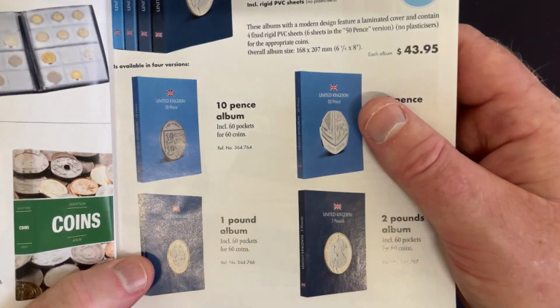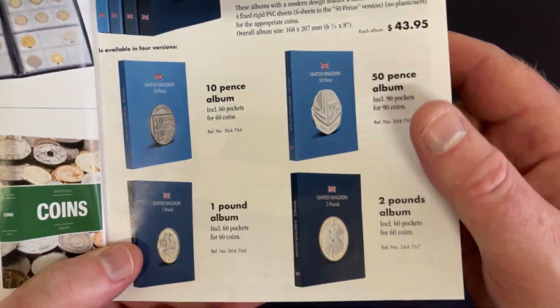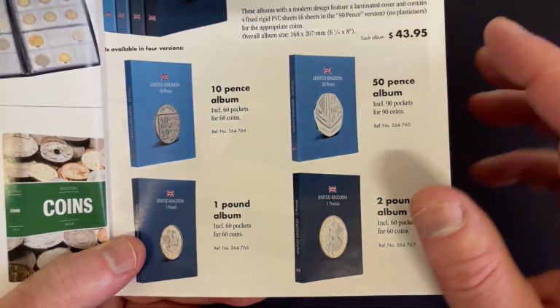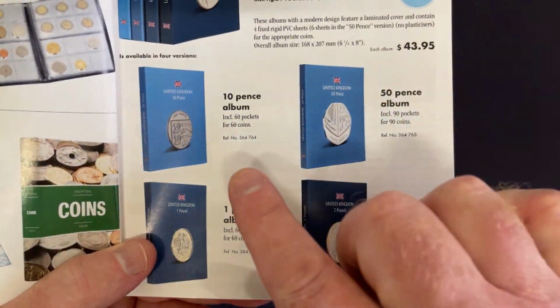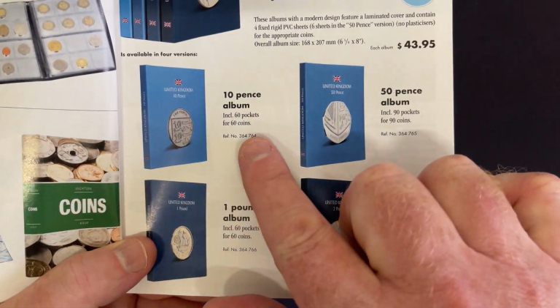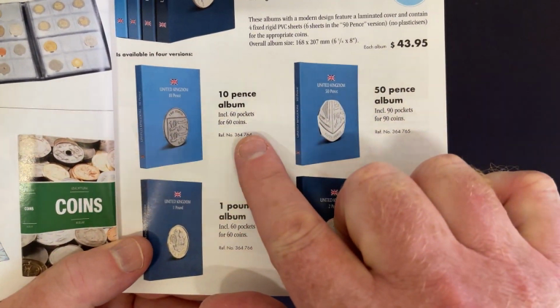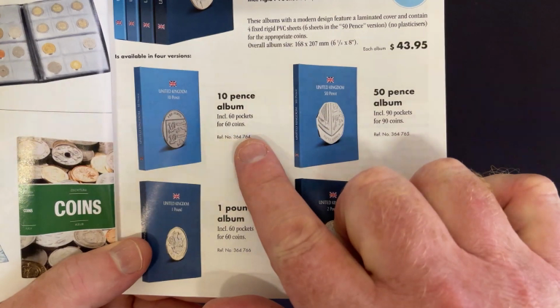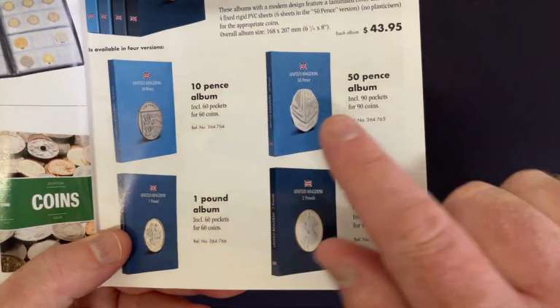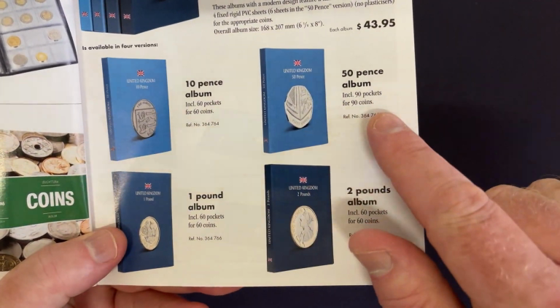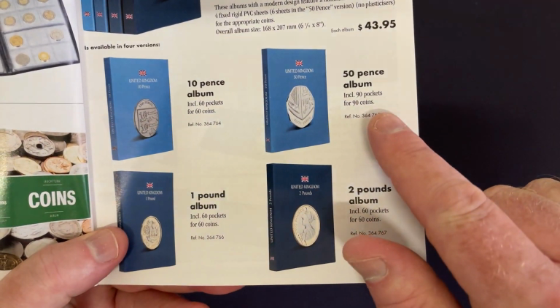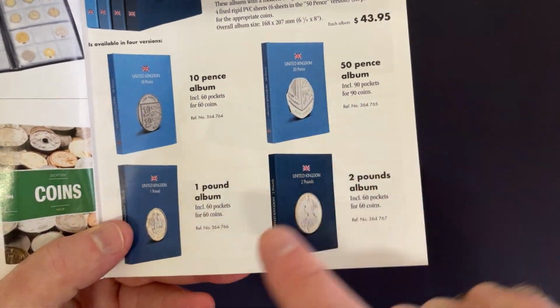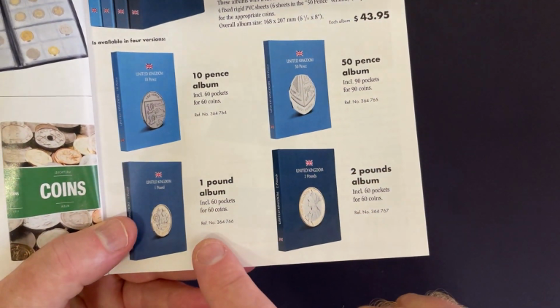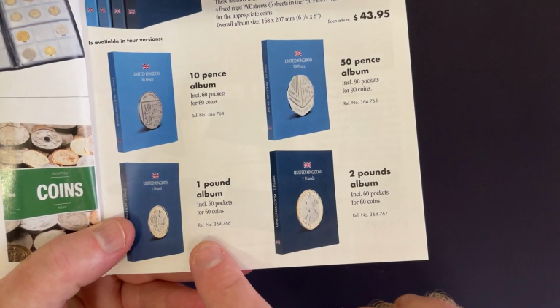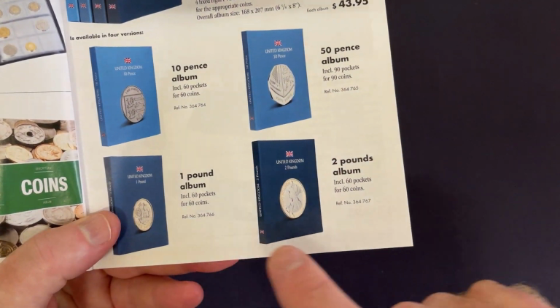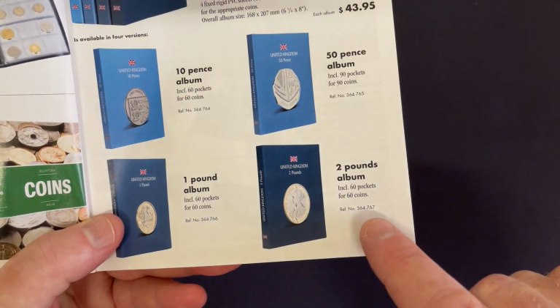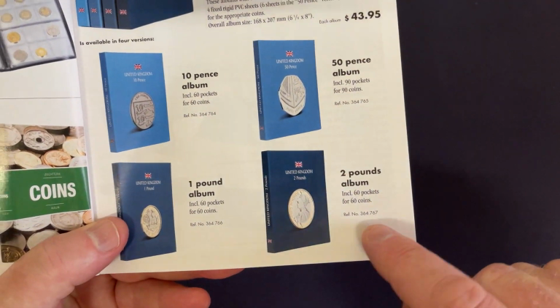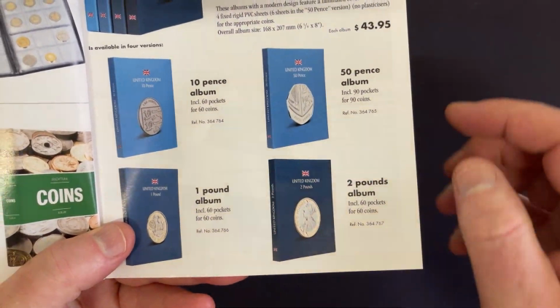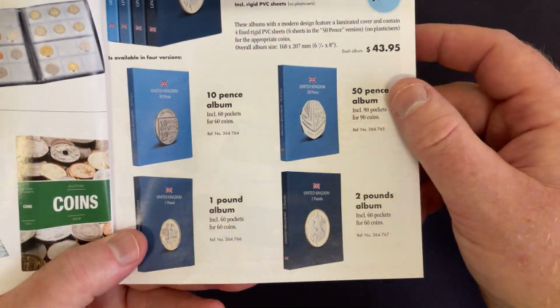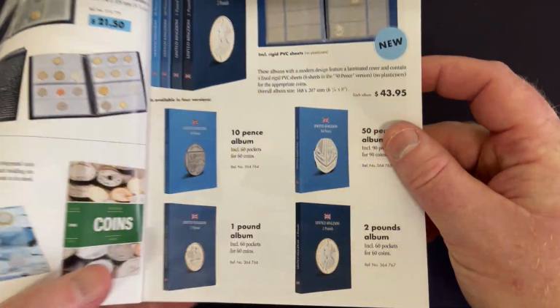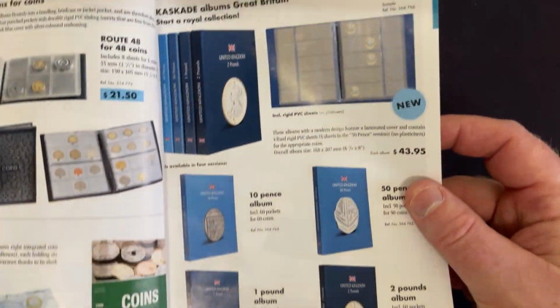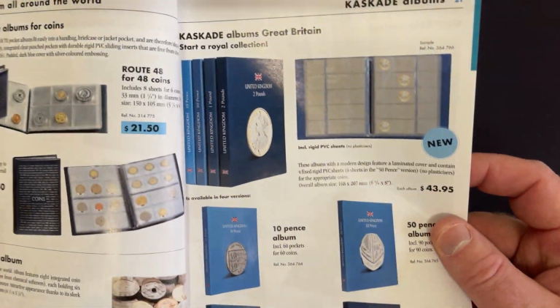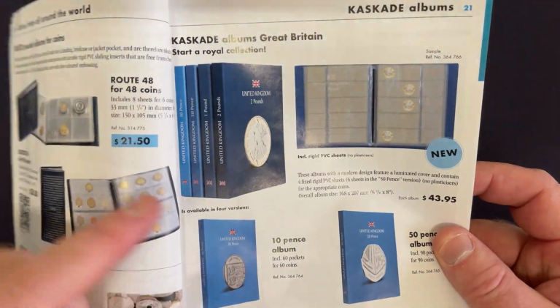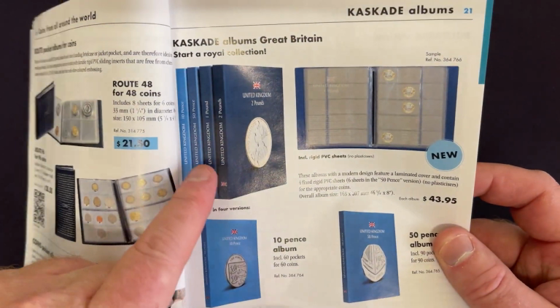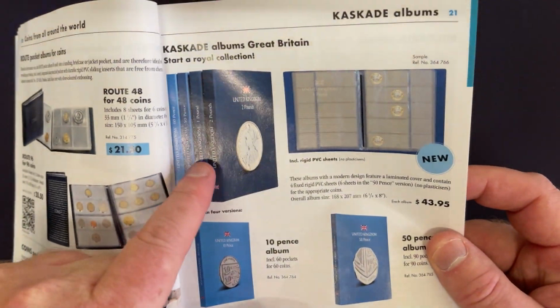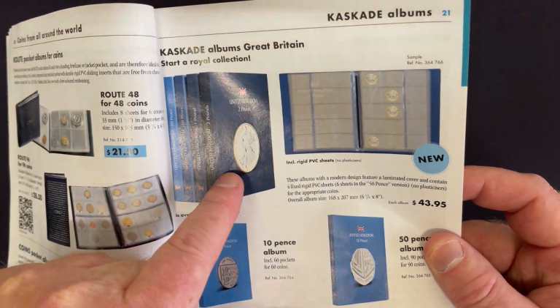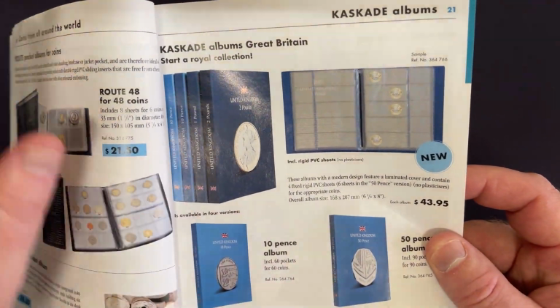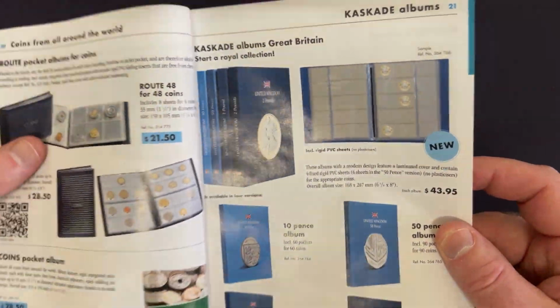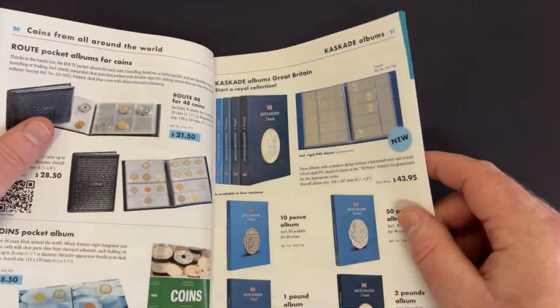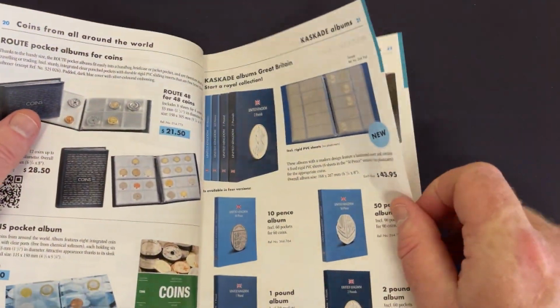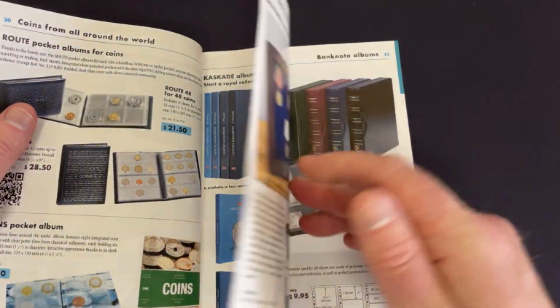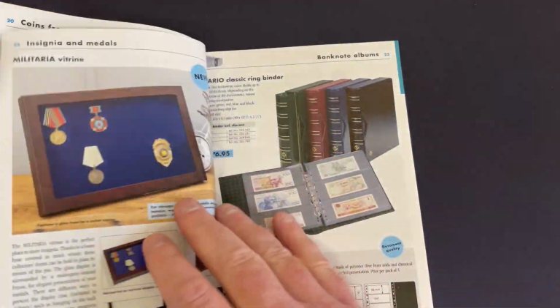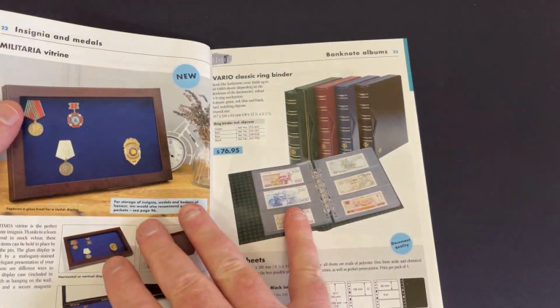For those in the UK, there's a 10 pence album, a 50 pence album, a one pound album, and a two pound album. So you can keep them all together, collect the whole set, and go from there.